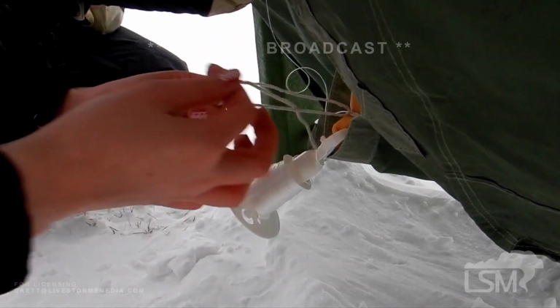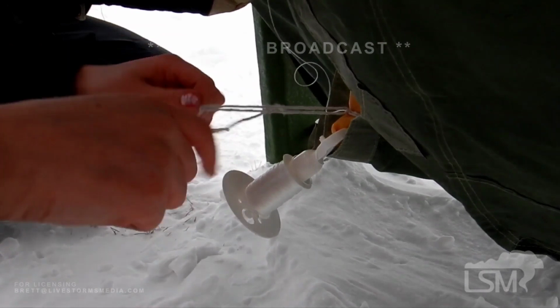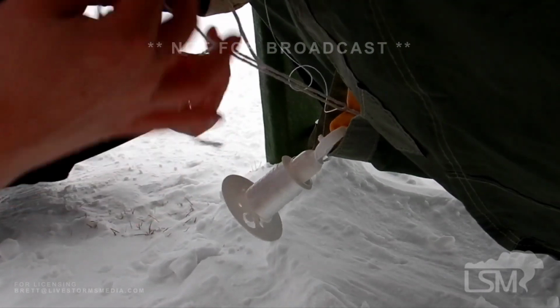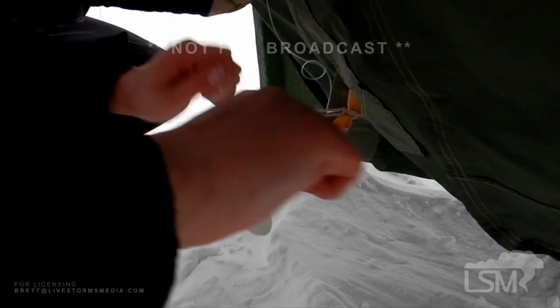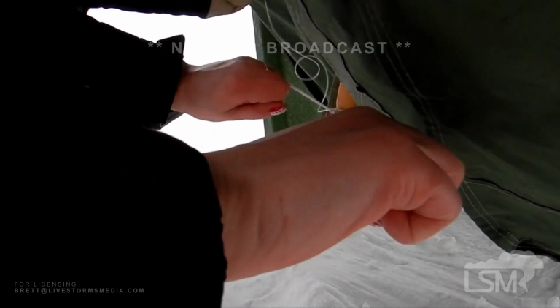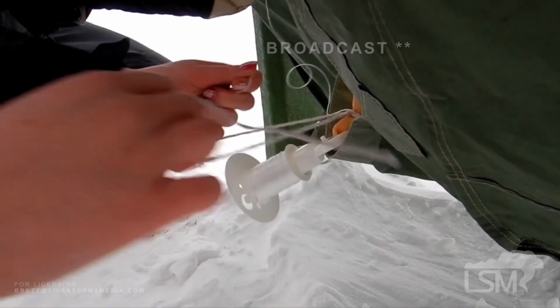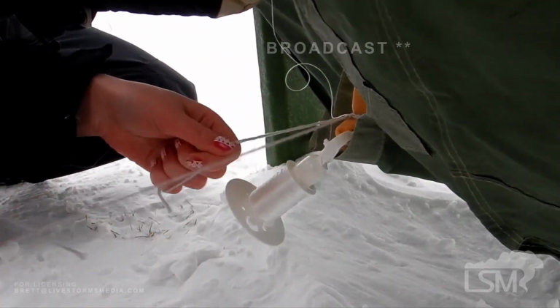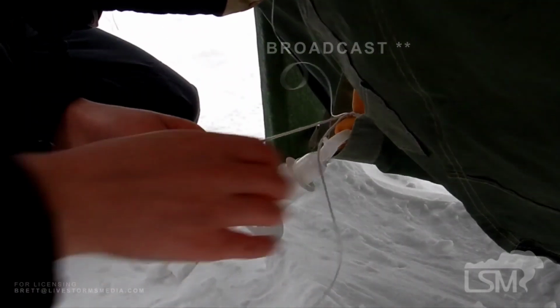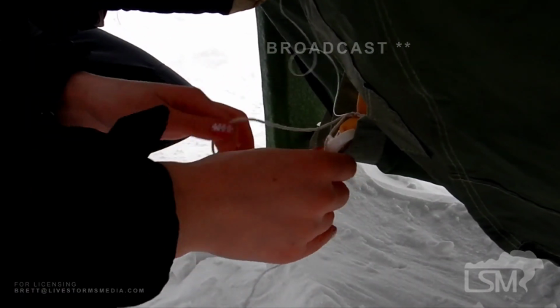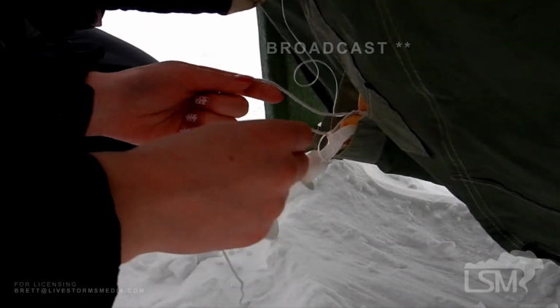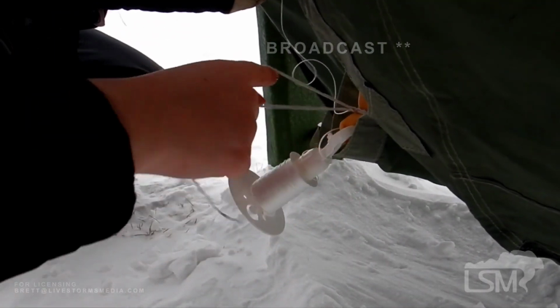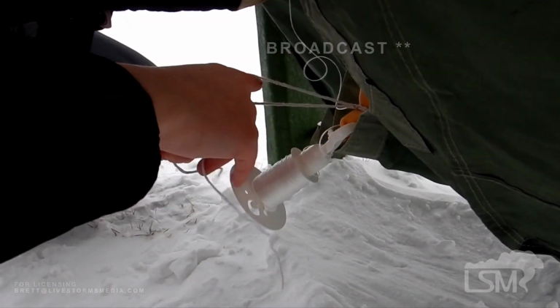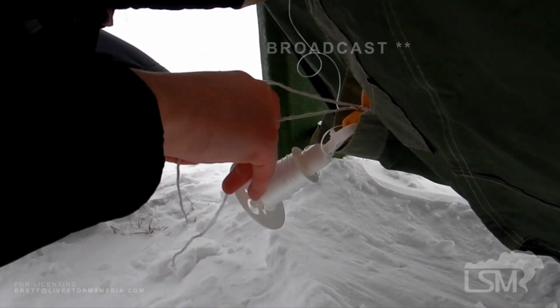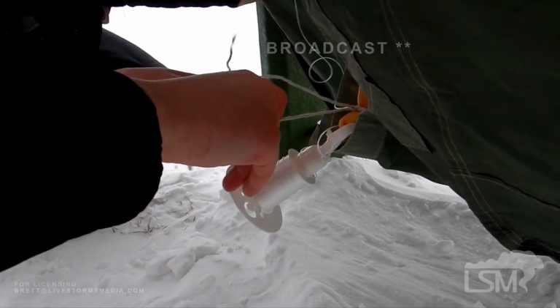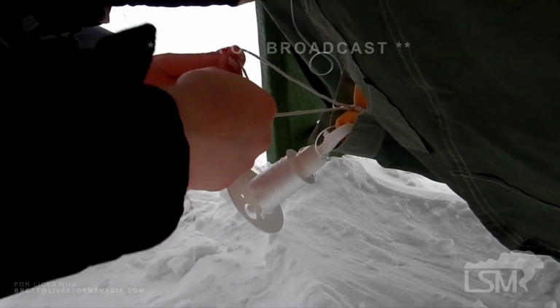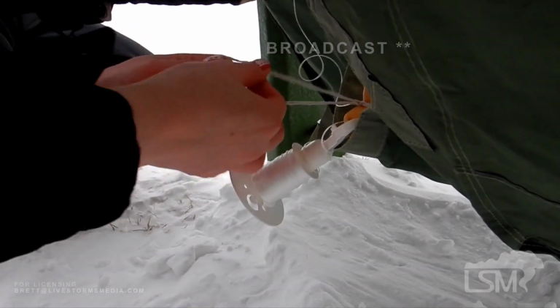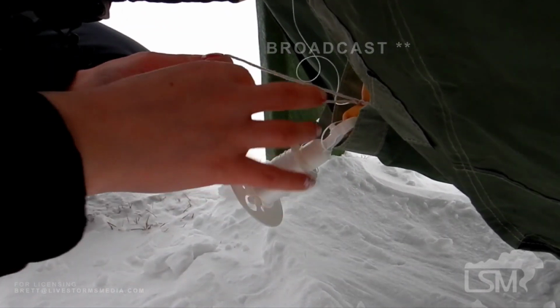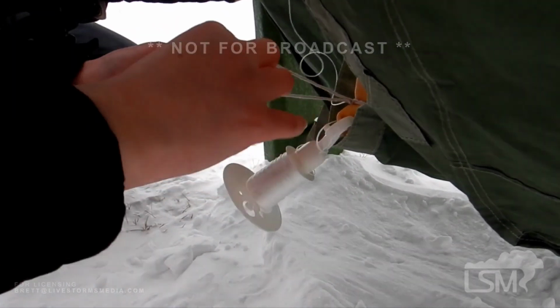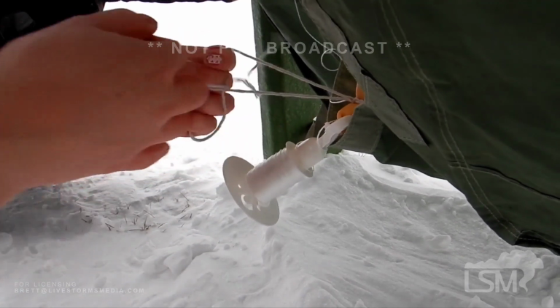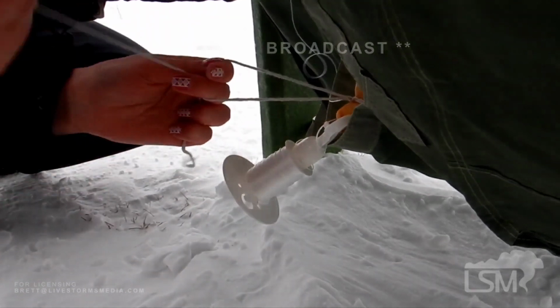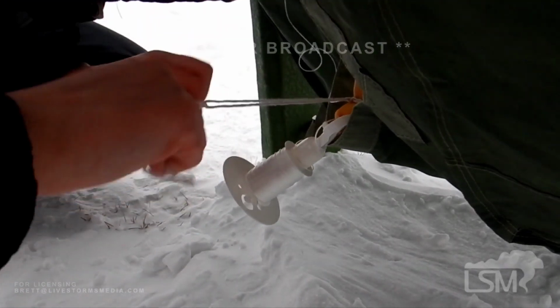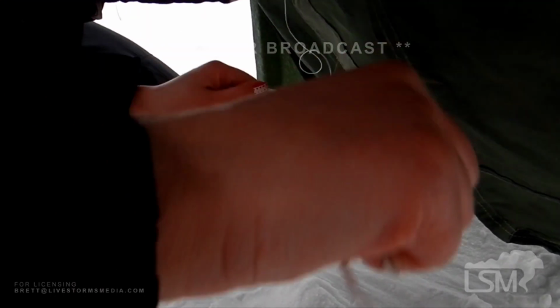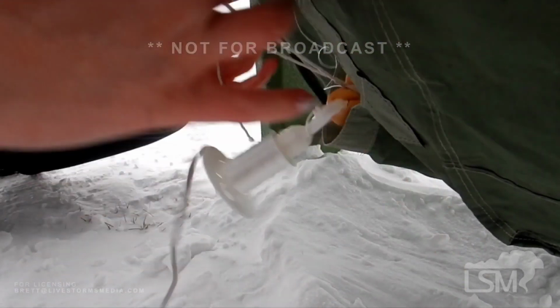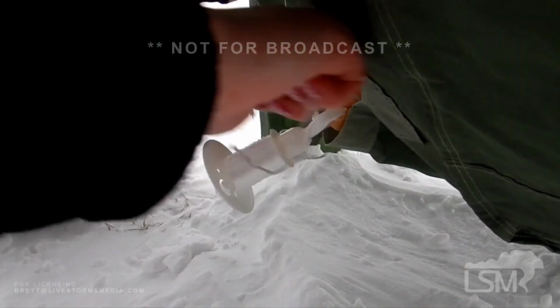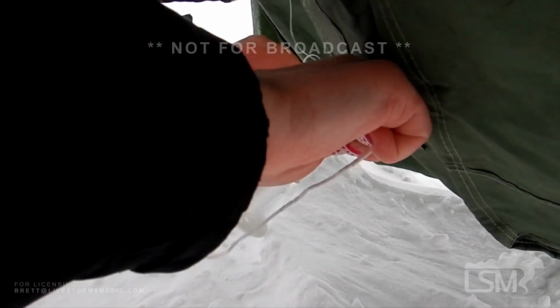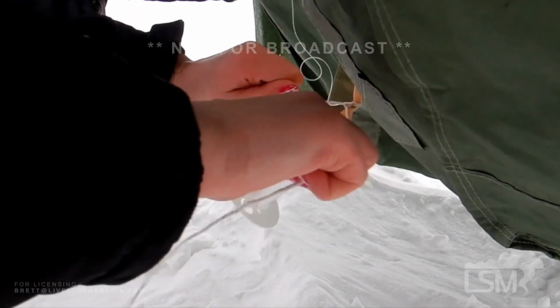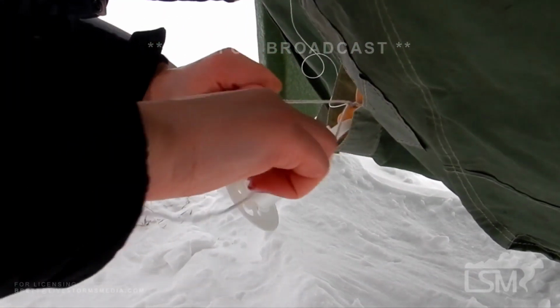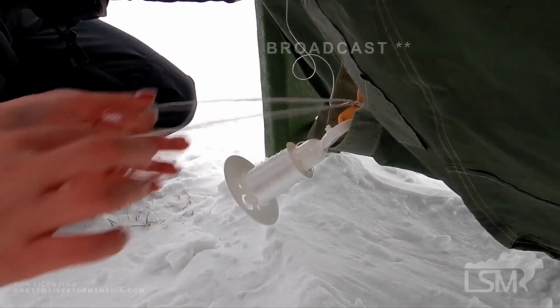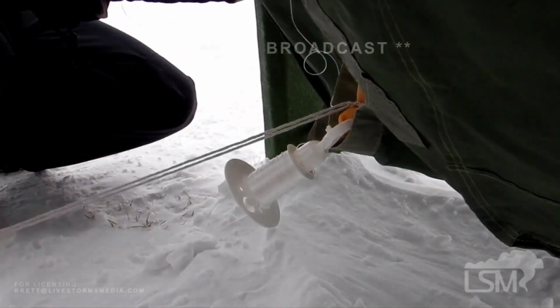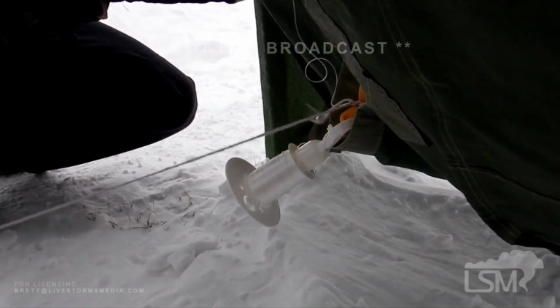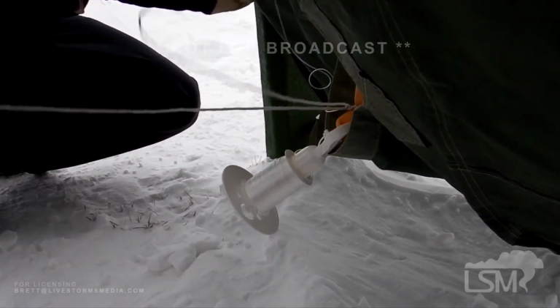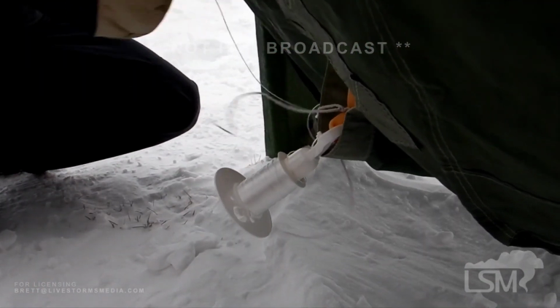And that'll get us up to 70 millibars — that's crazy. I think we're at 69.78.